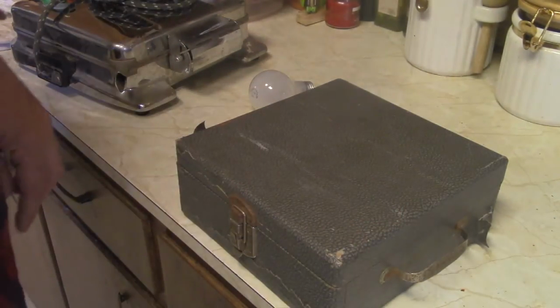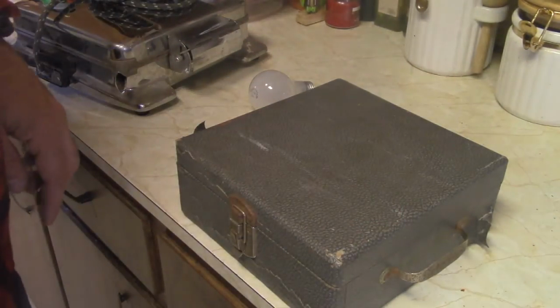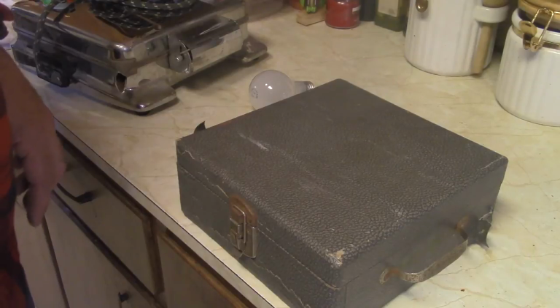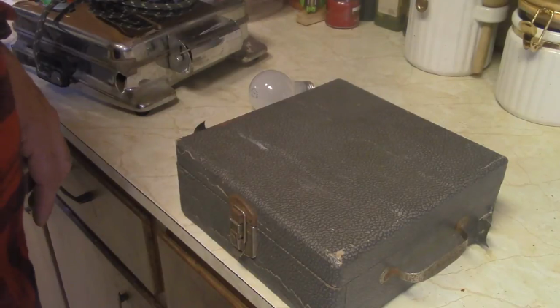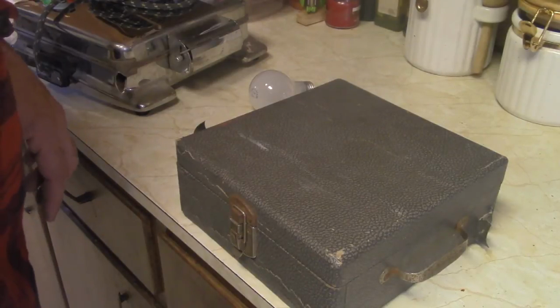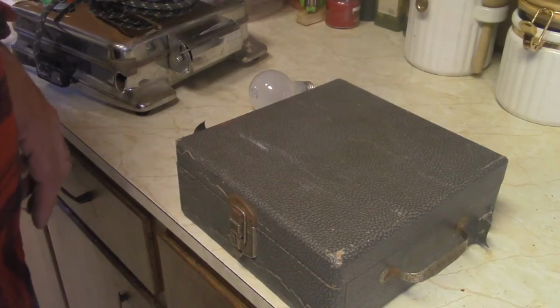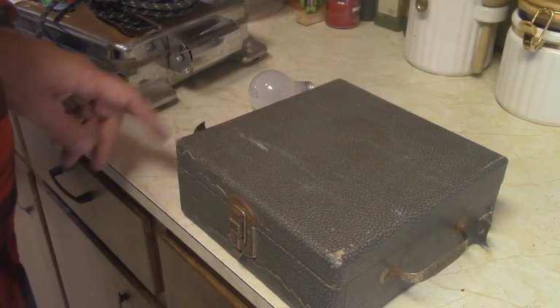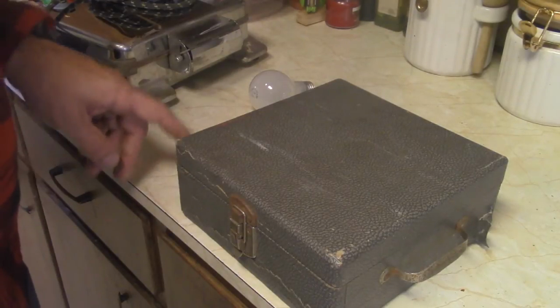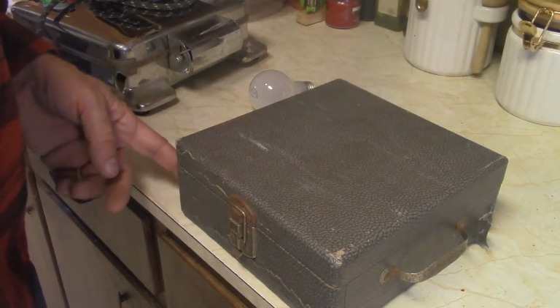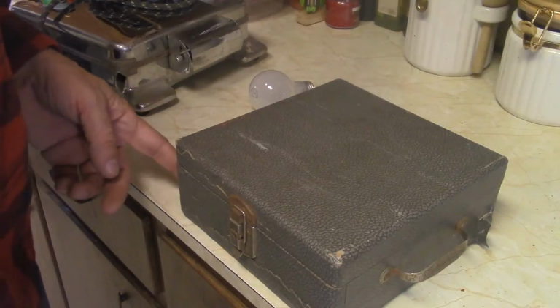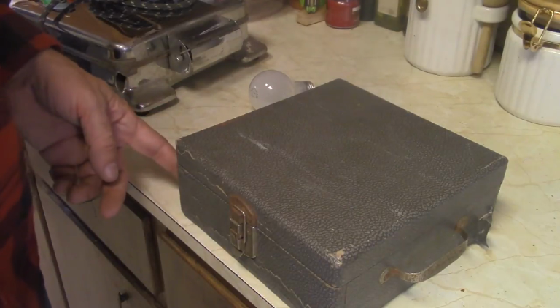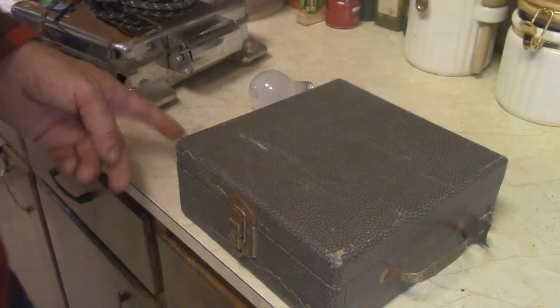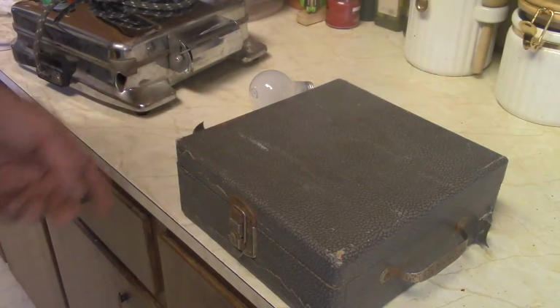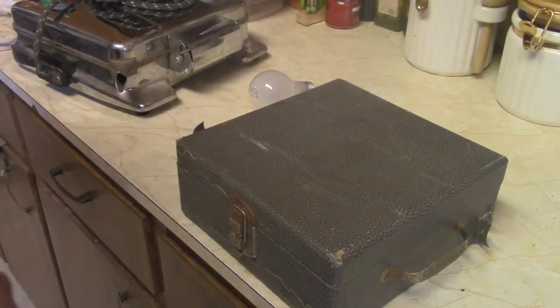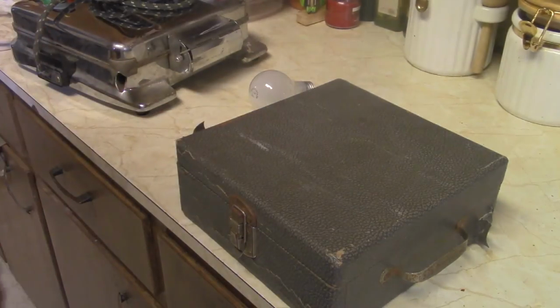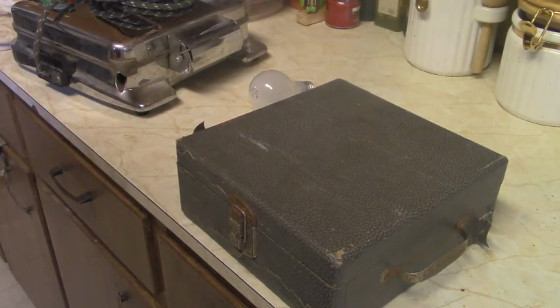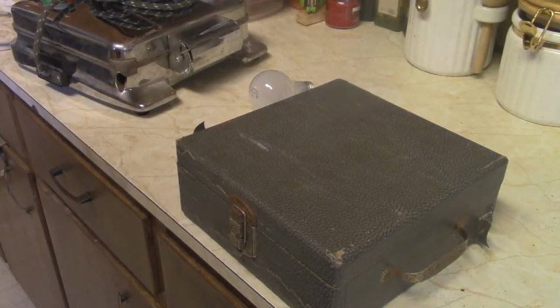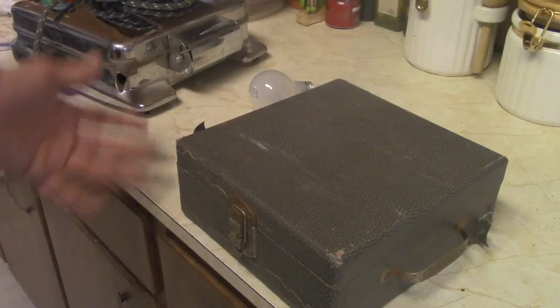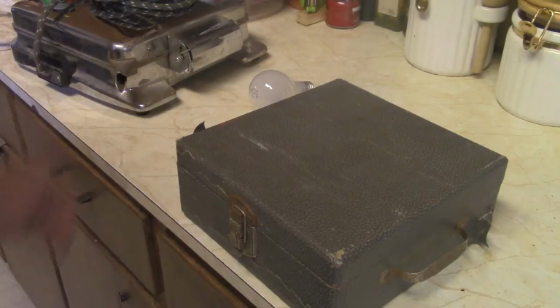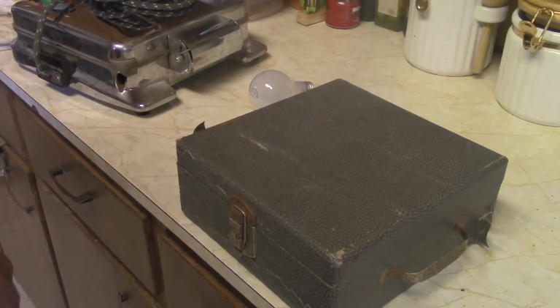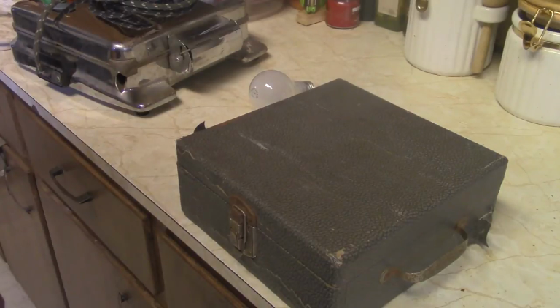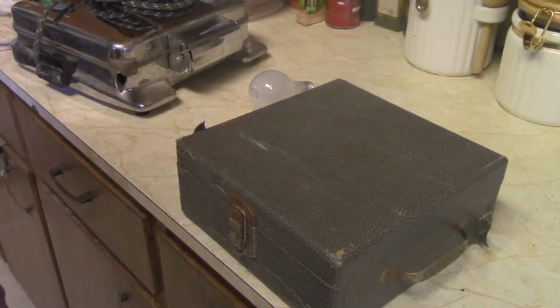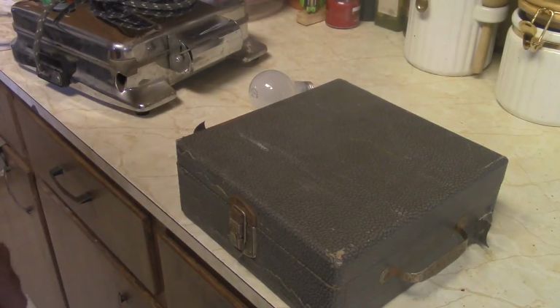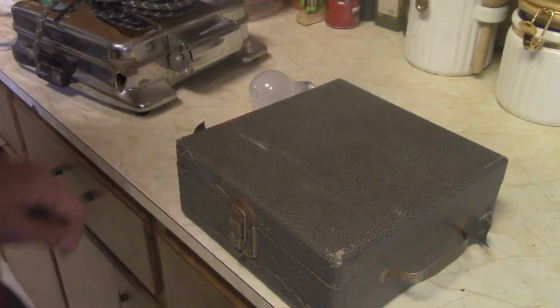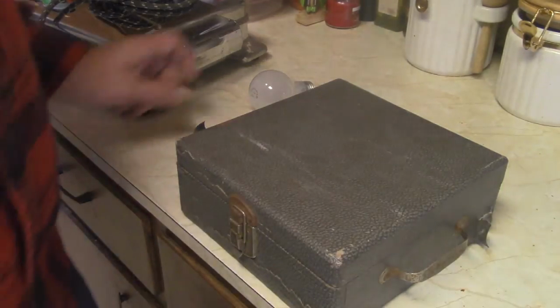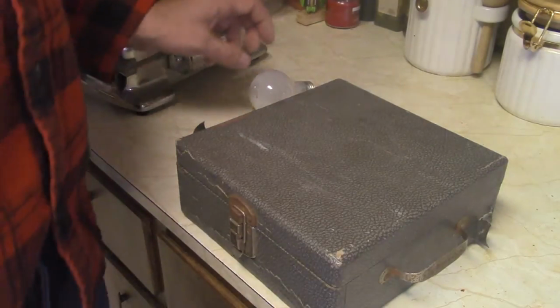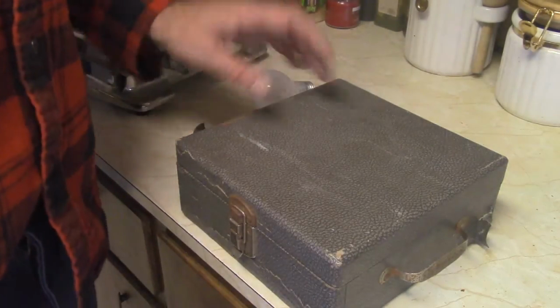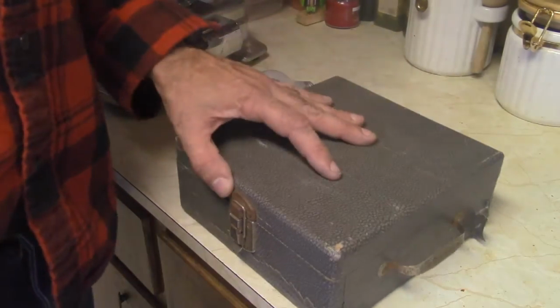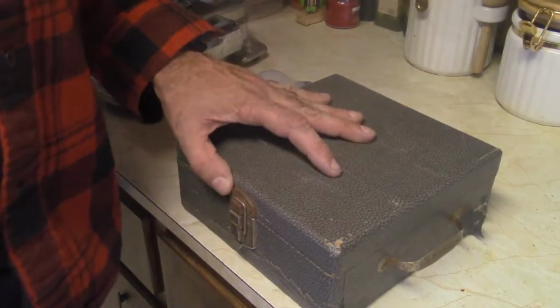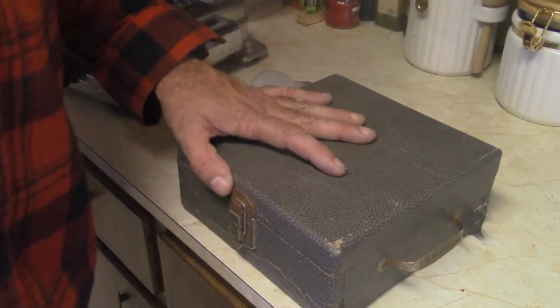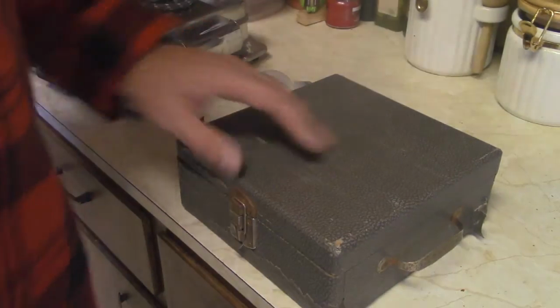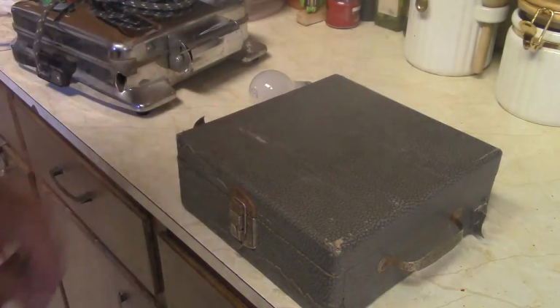So the ultimate question is: yes, there are commercially manufactured dim bulb testers. They're just really, really old. Take it easy. Have a groovy day.